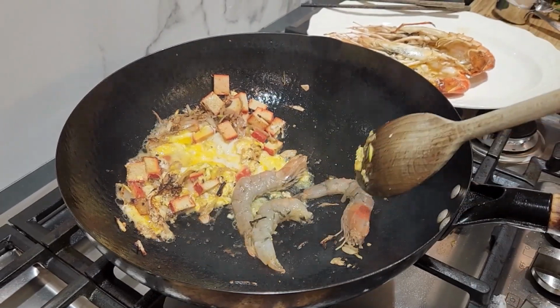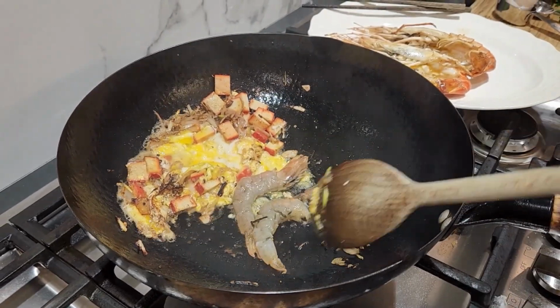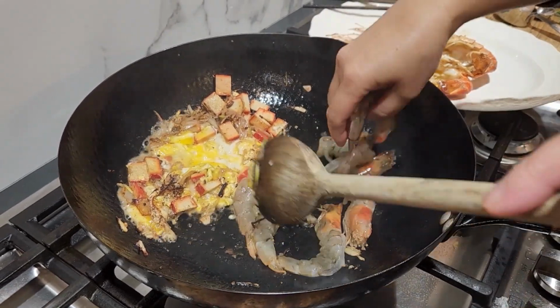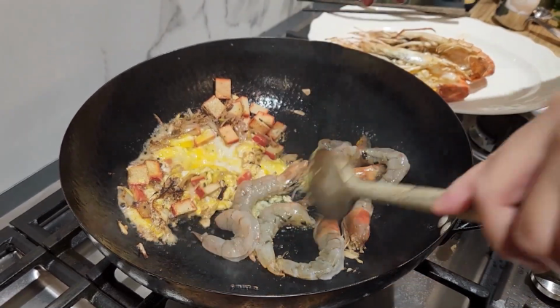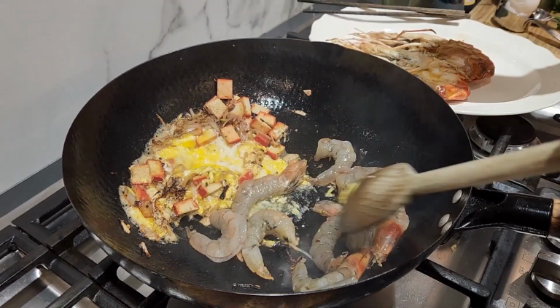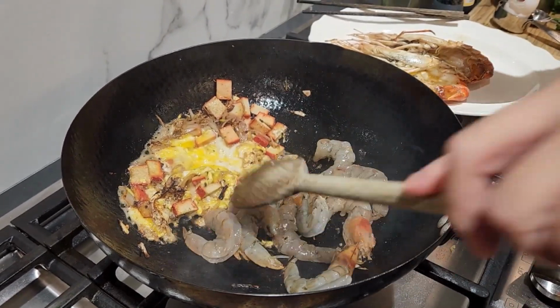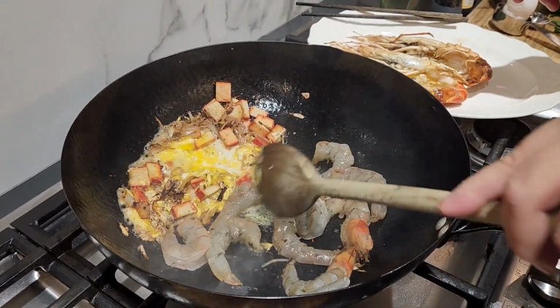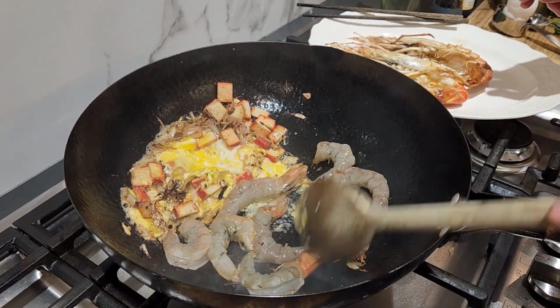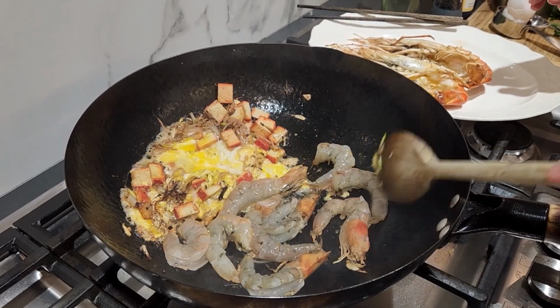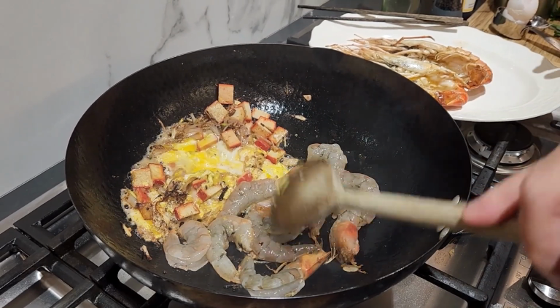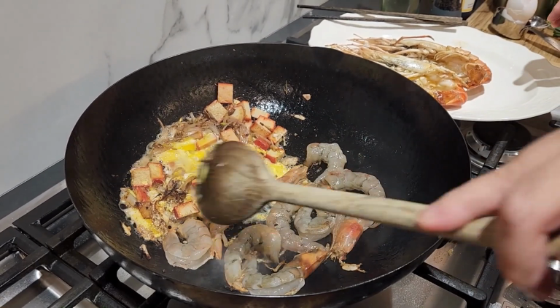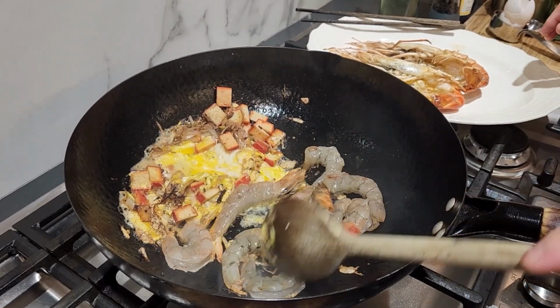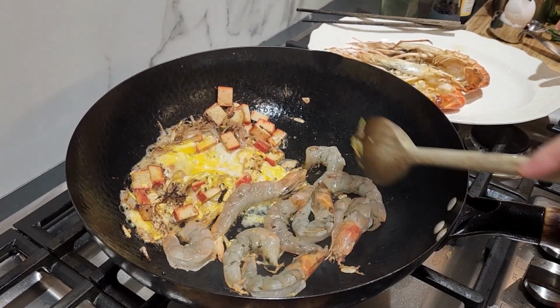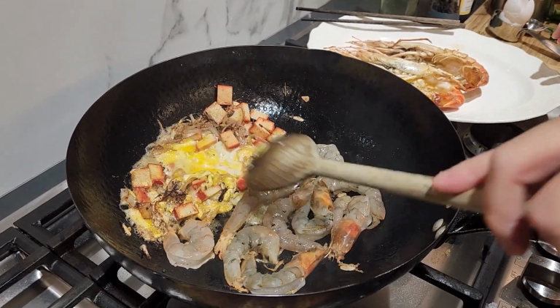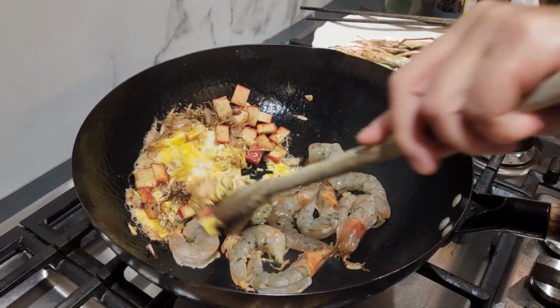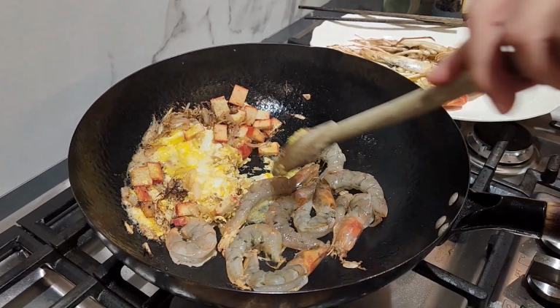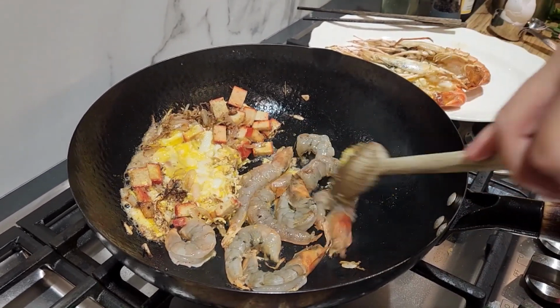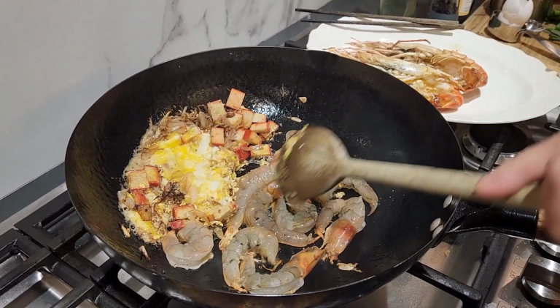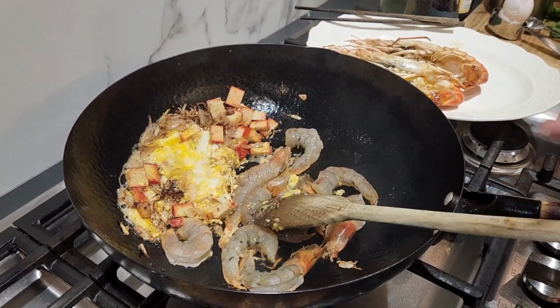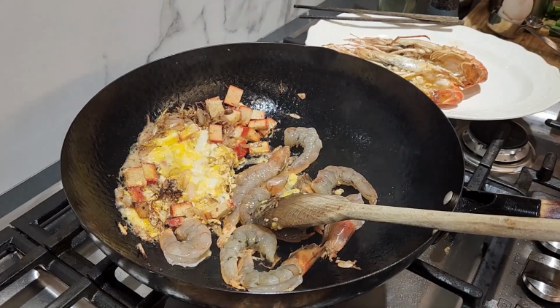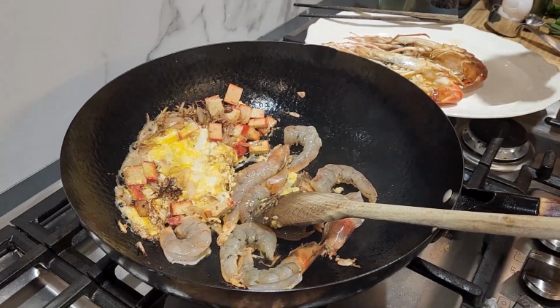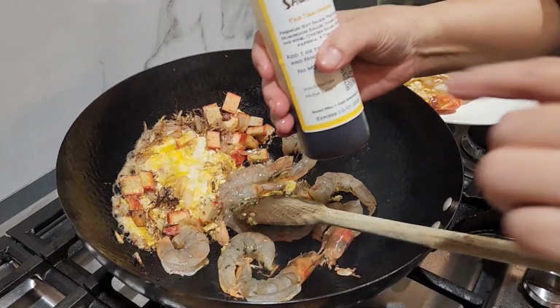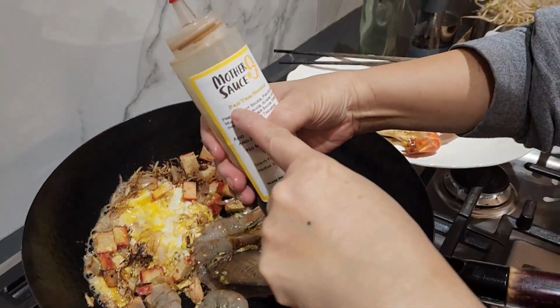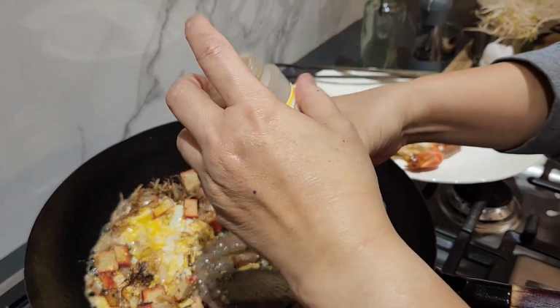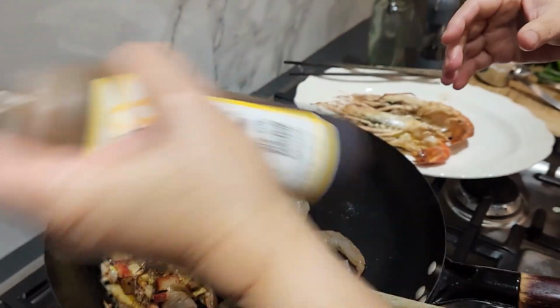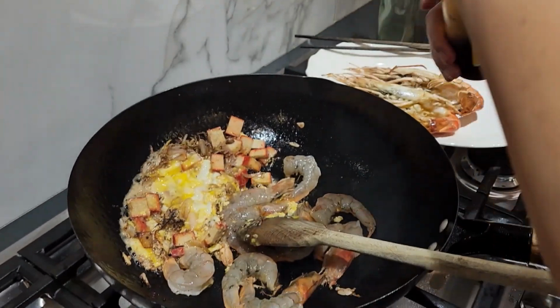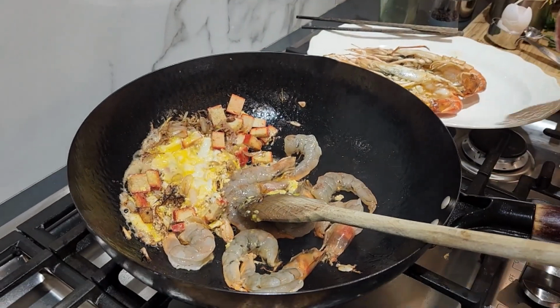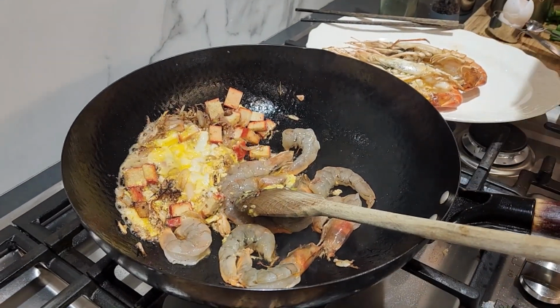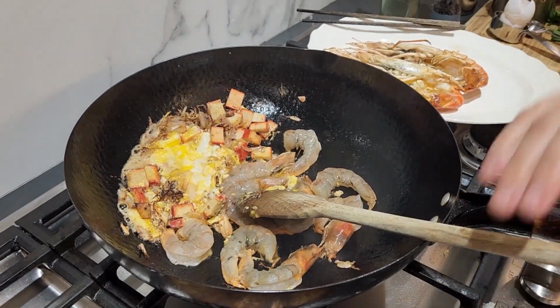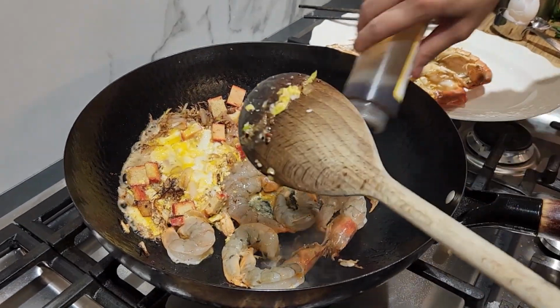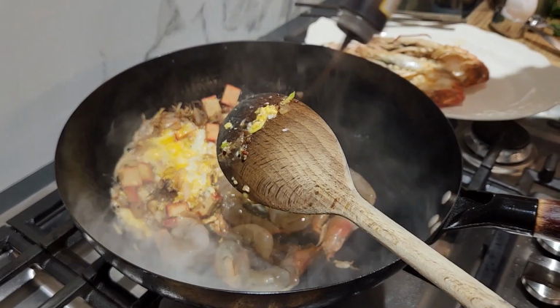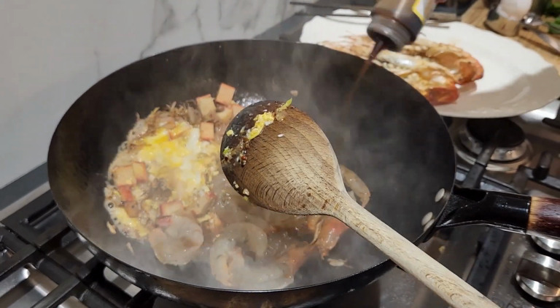Then adding the Pad Thai sauce. I'm using my mother sauce number 9. If you get a bottle at Etsy, this is our first round of seasoning. The shrimp should cook pretty fast, and once that's done, take them out and set them aside.